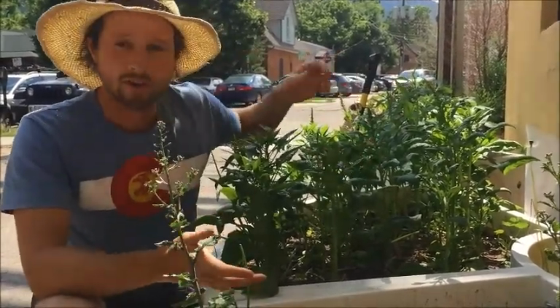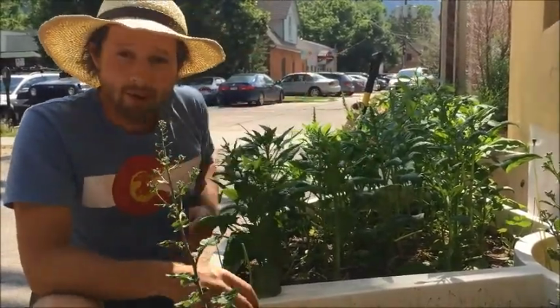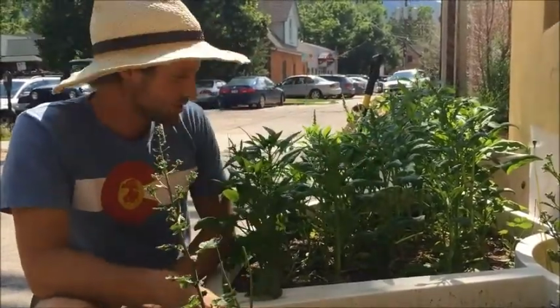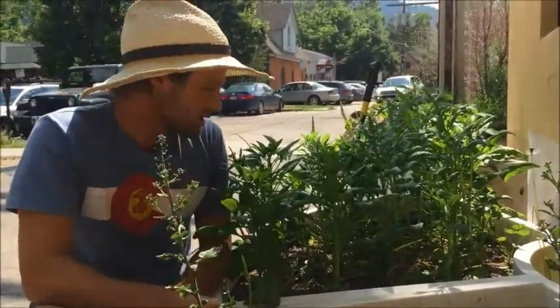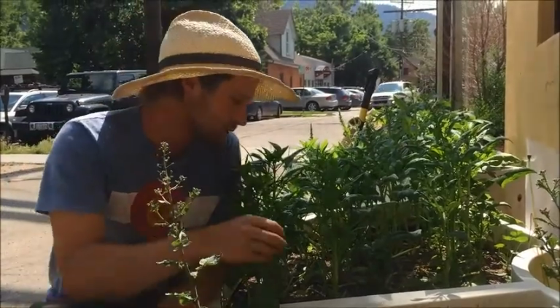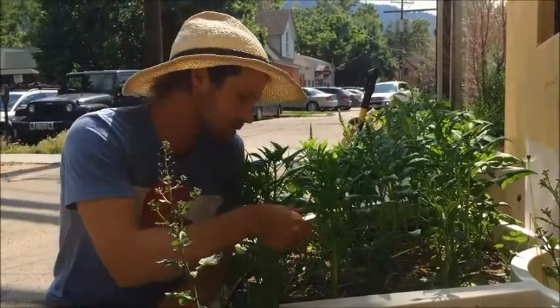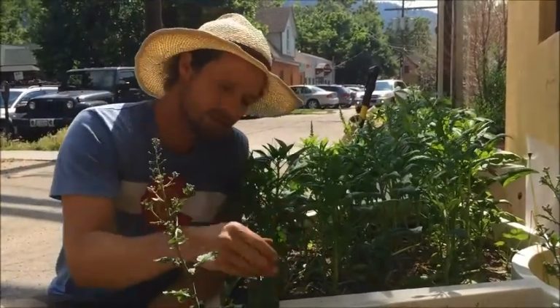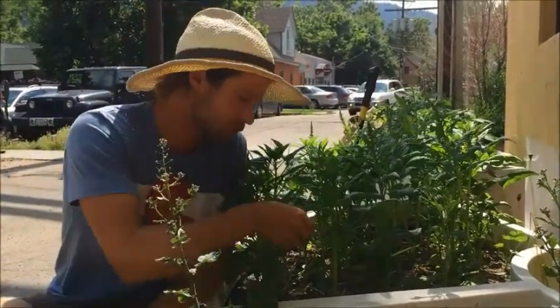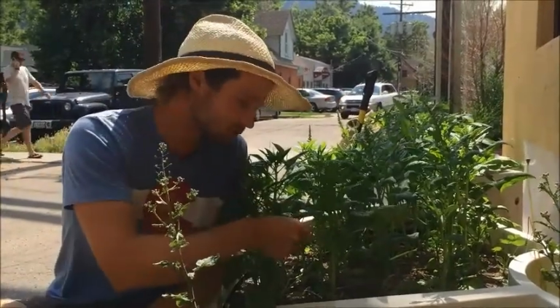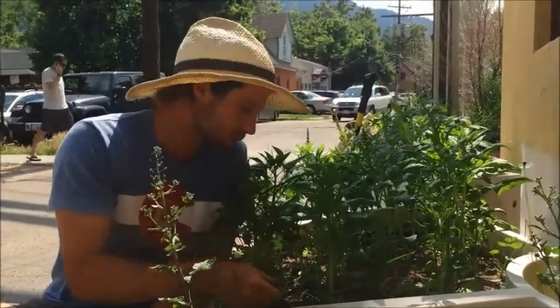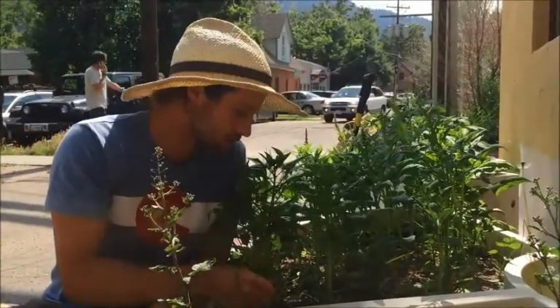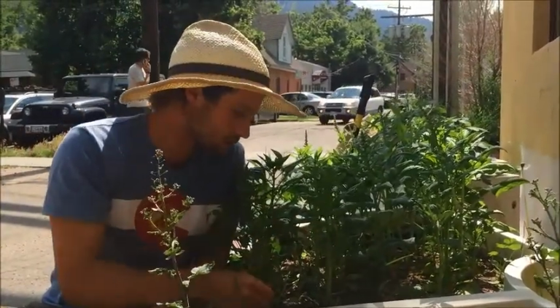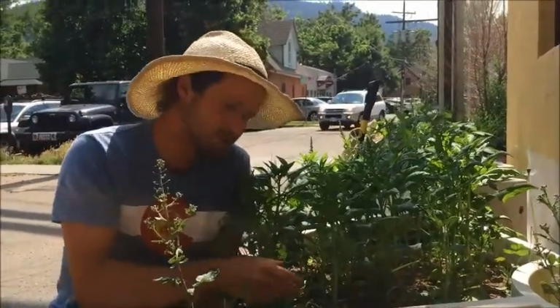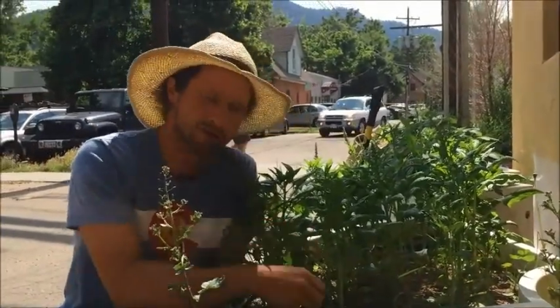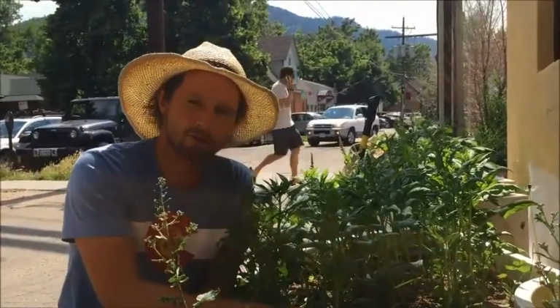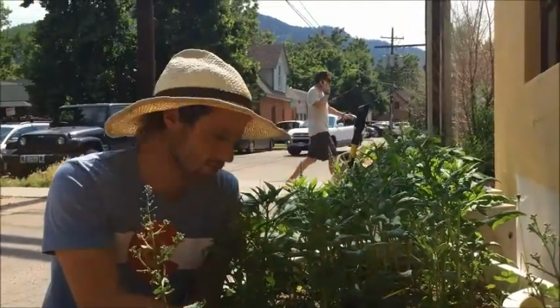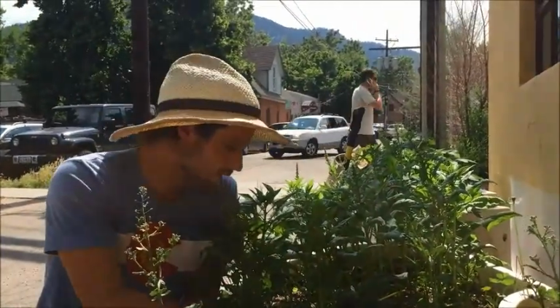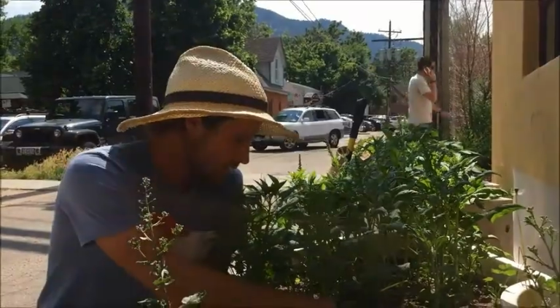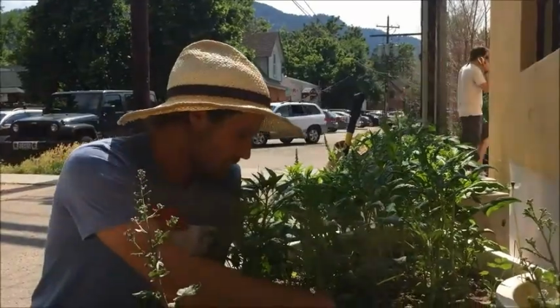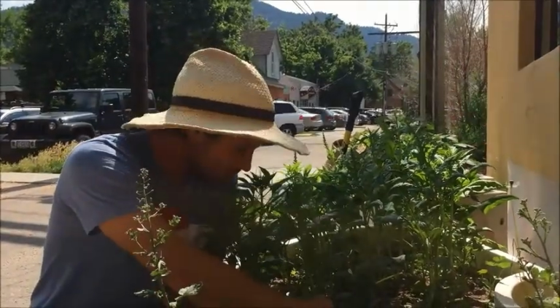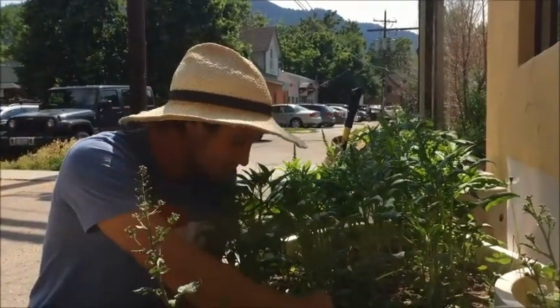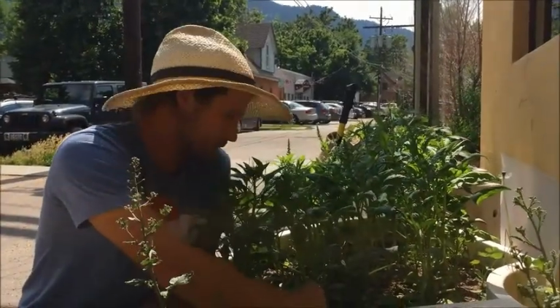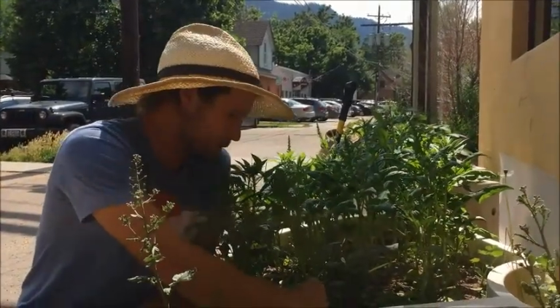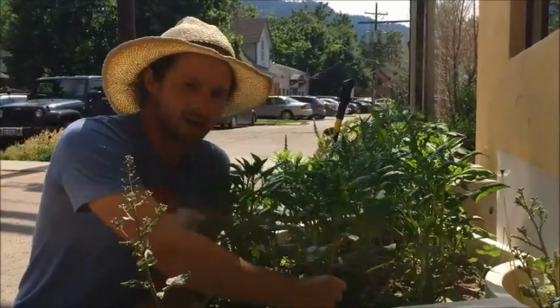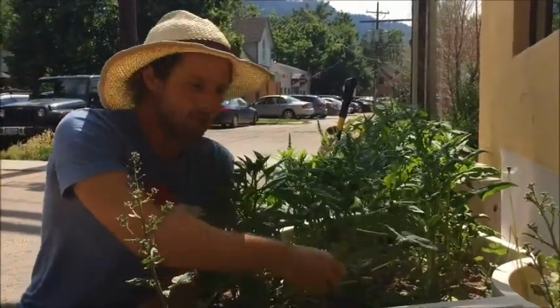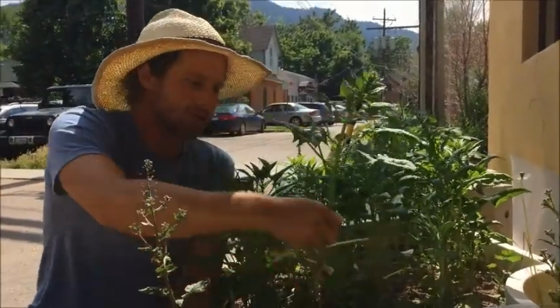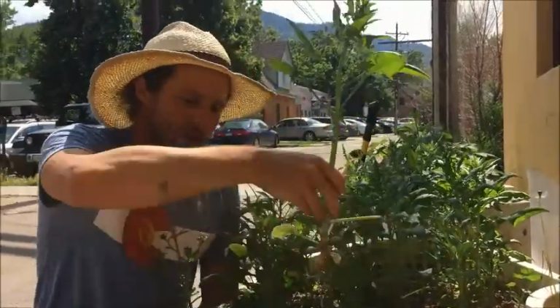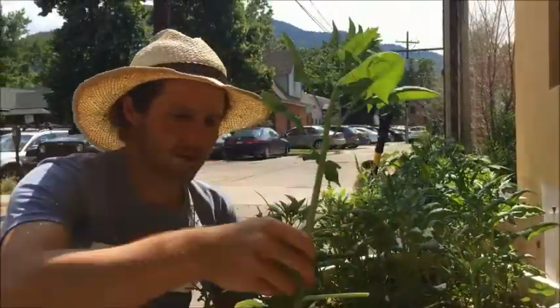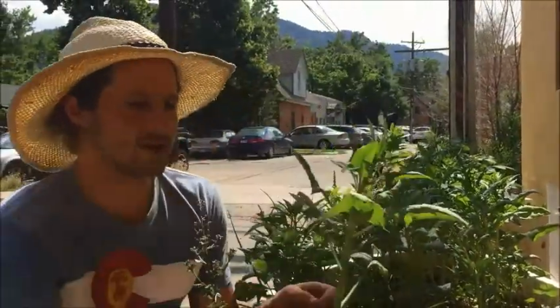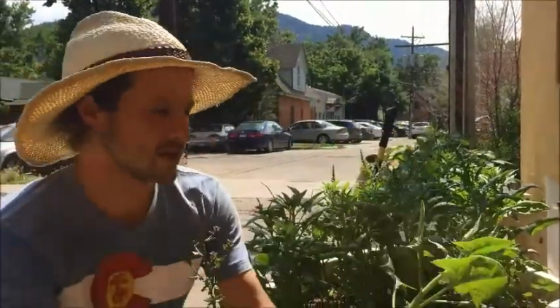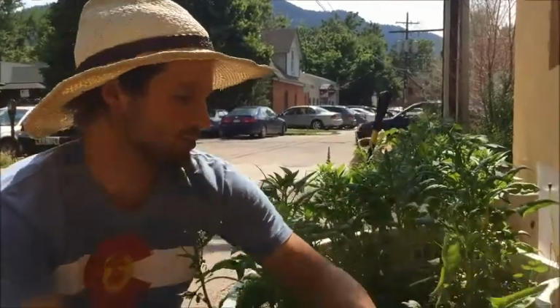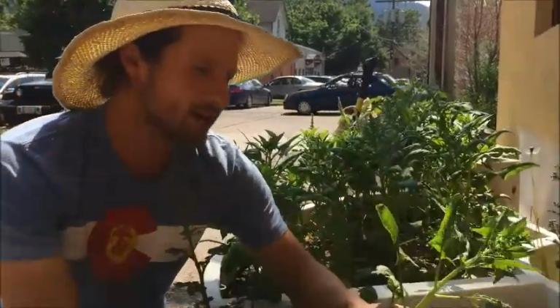When this happens with your garden, either the root or the leaf will be much less palatable. It's not really edible food at this point, so we're going to go ahead and pull this plant out and get a closer look at it.